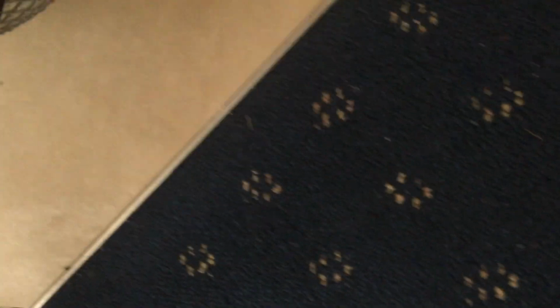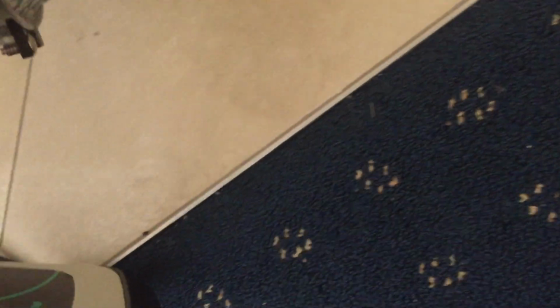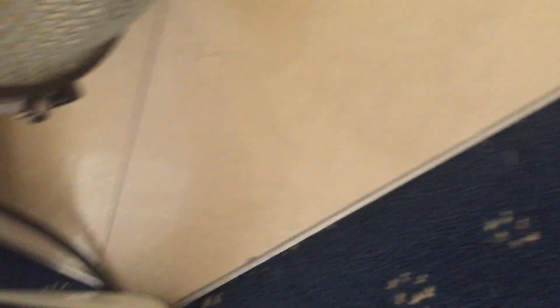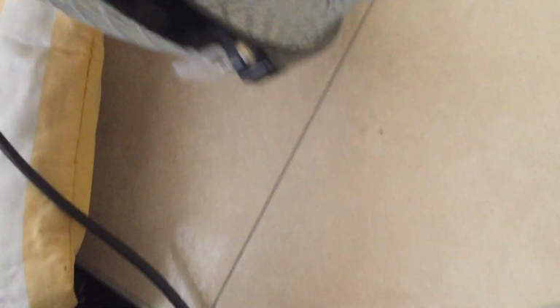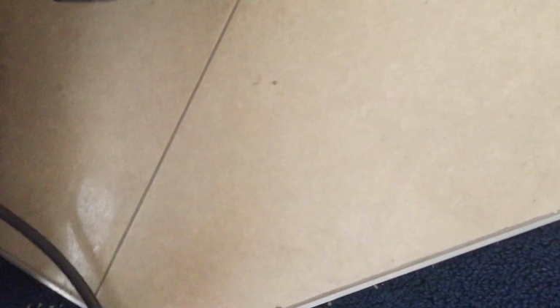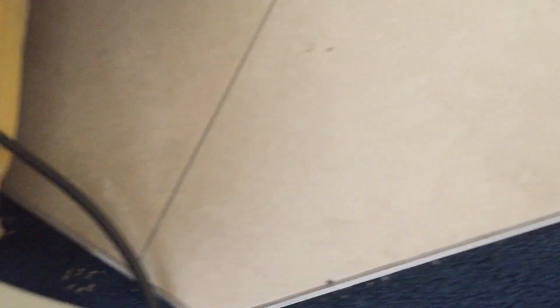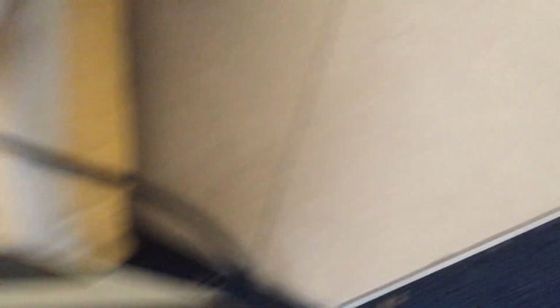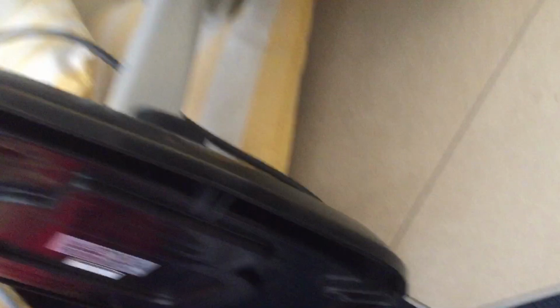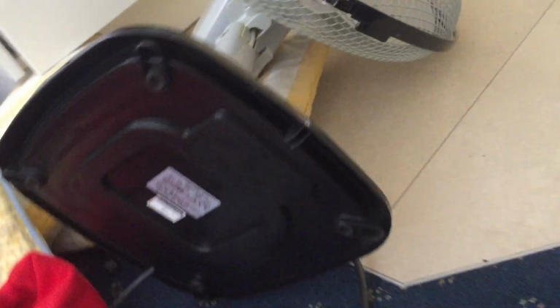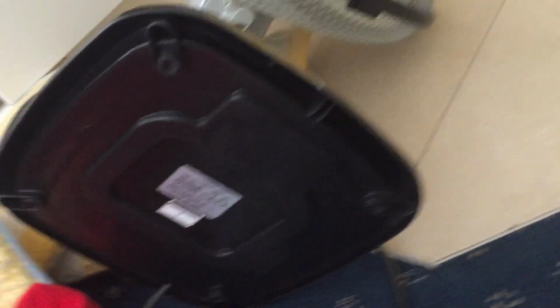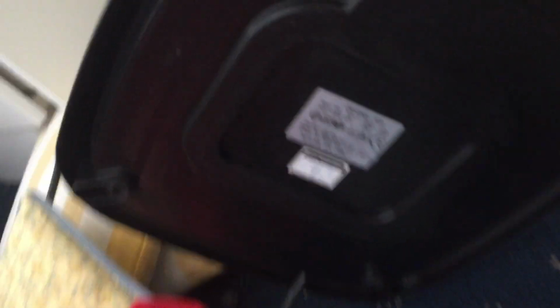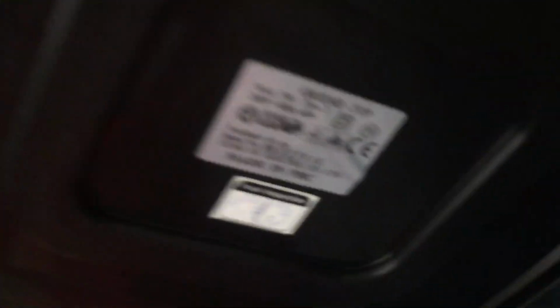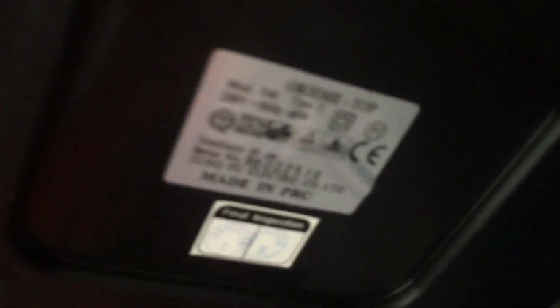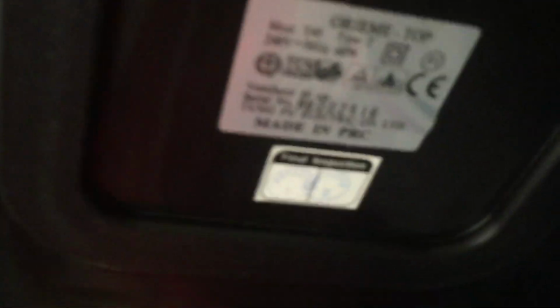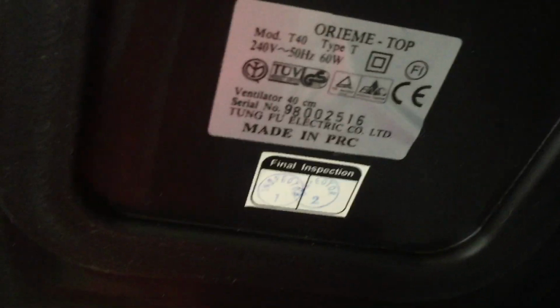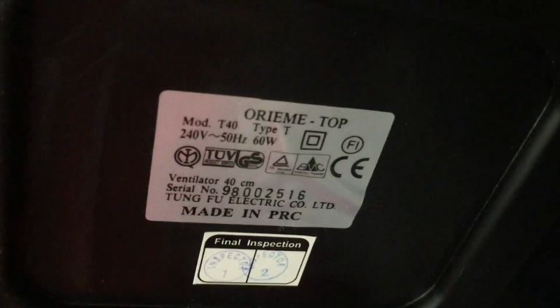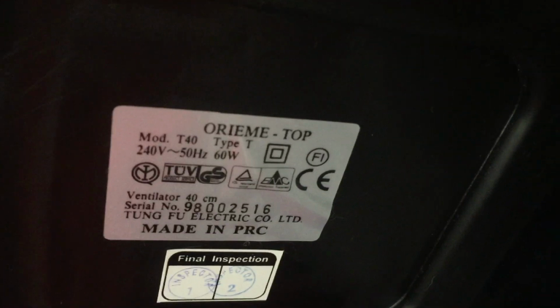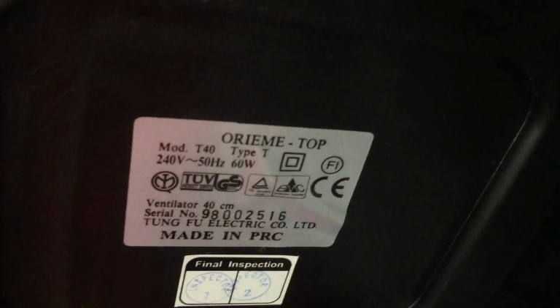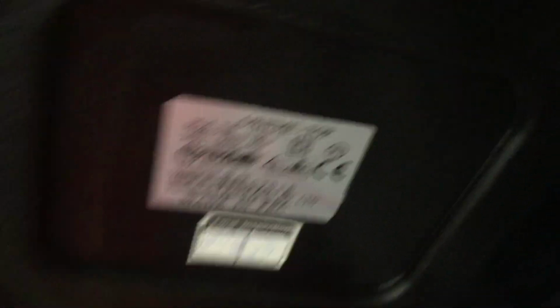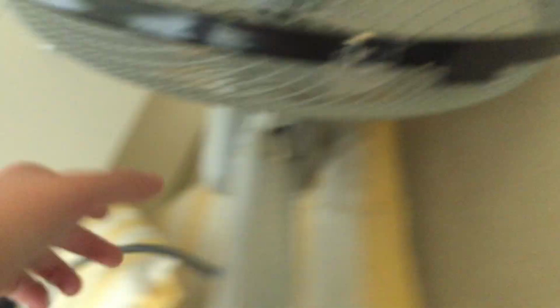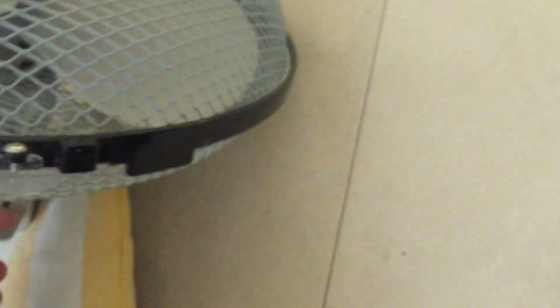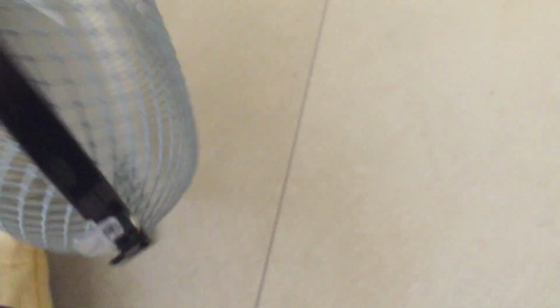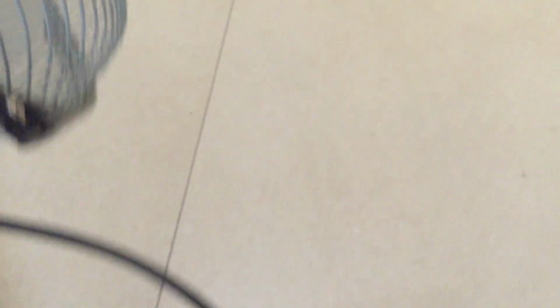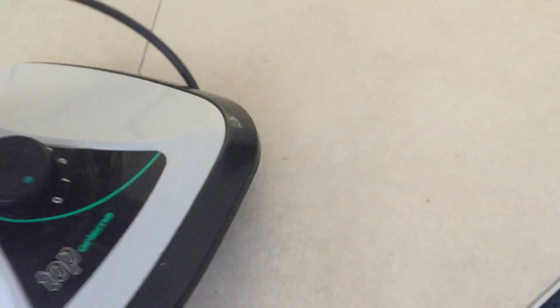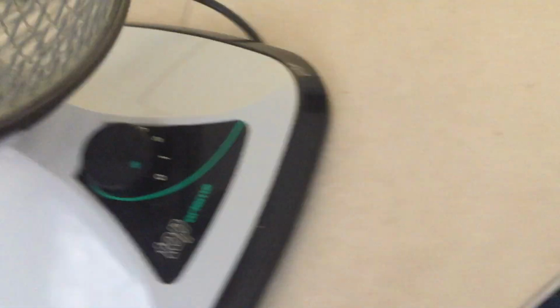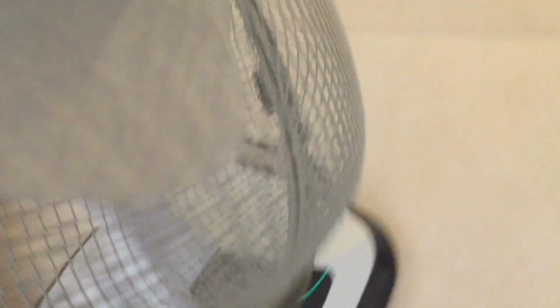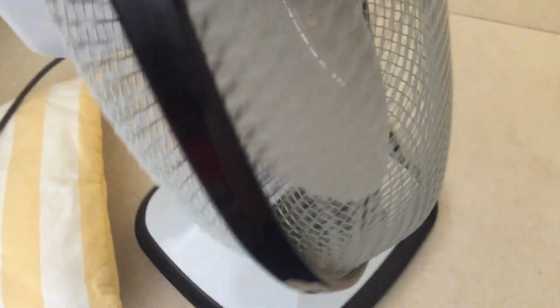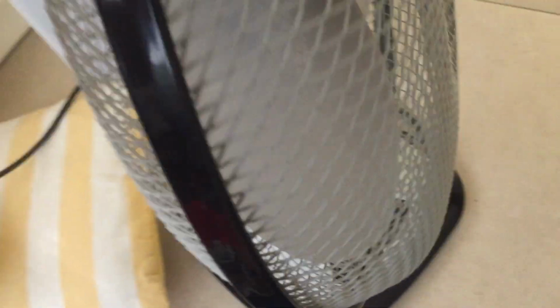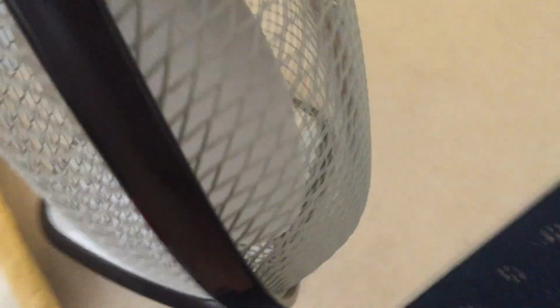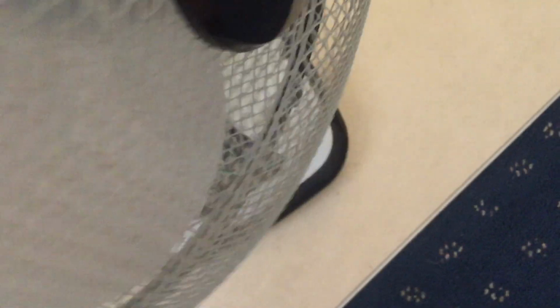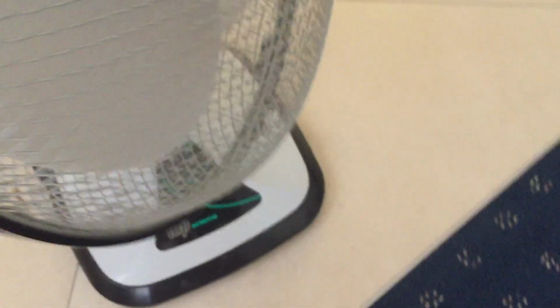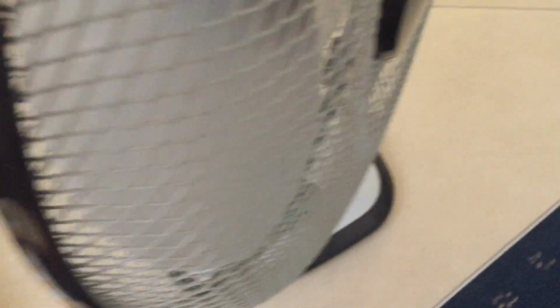Don't want to break this because it's not my fan. I'm not taking it home either because this is not my fan. There's the information sticker. Beautiful. Let's turn this around.